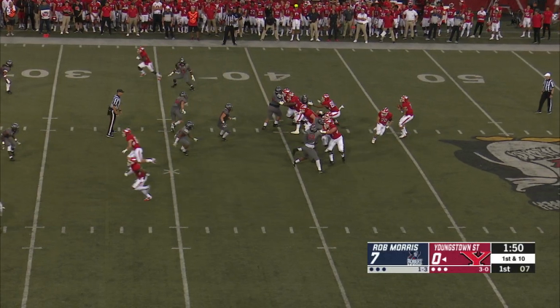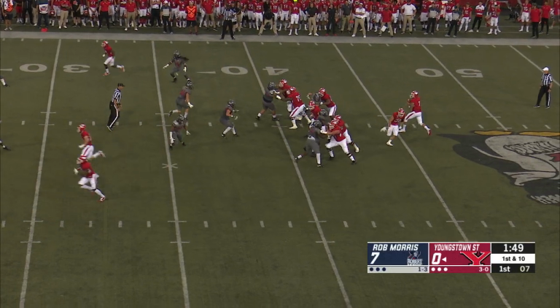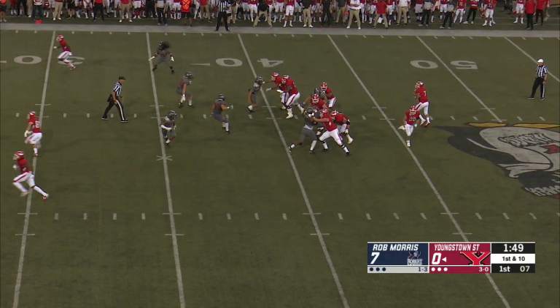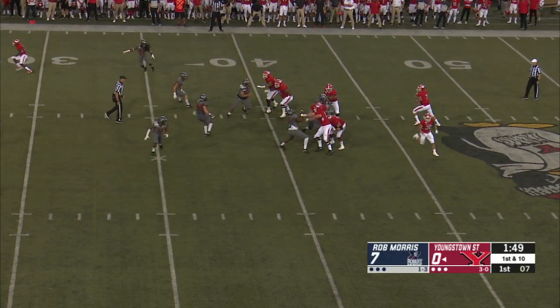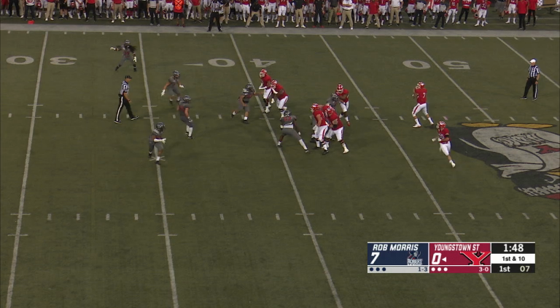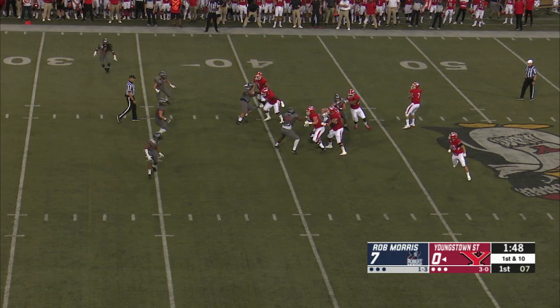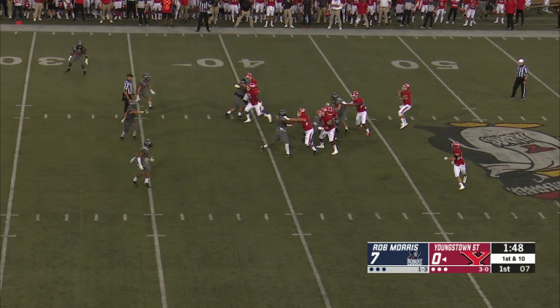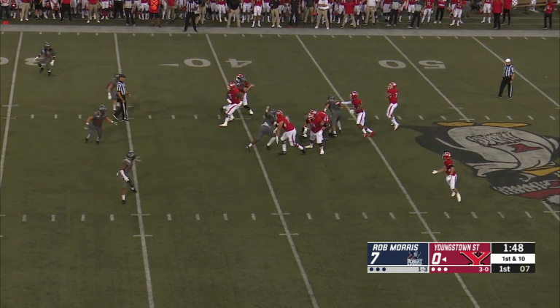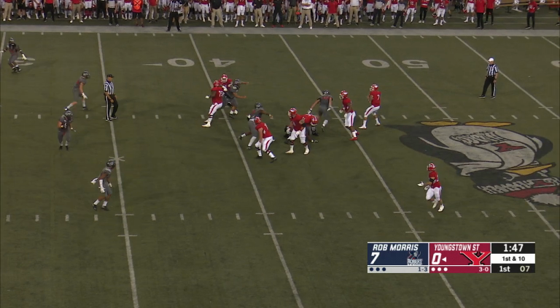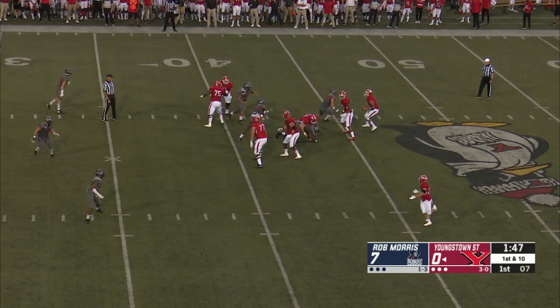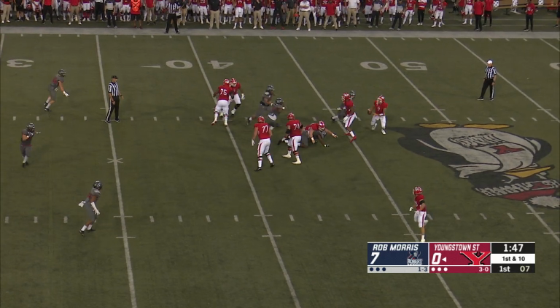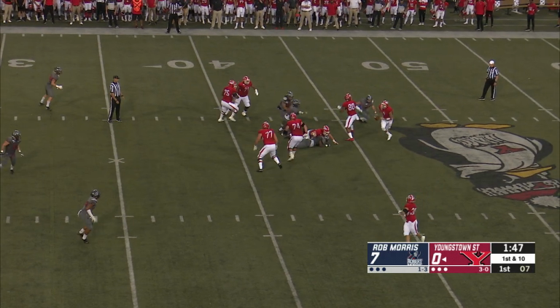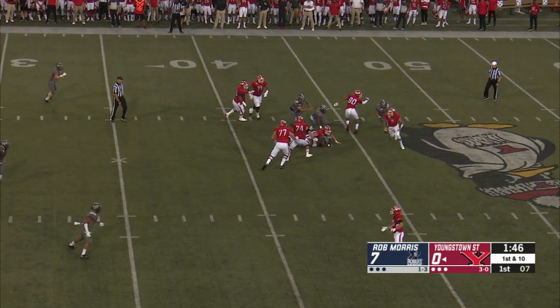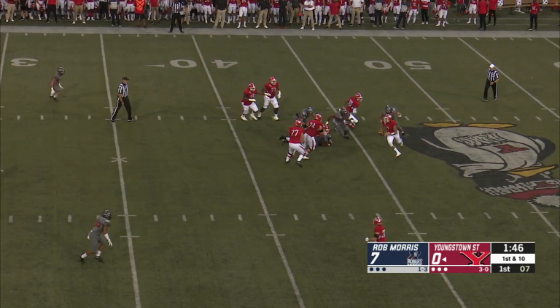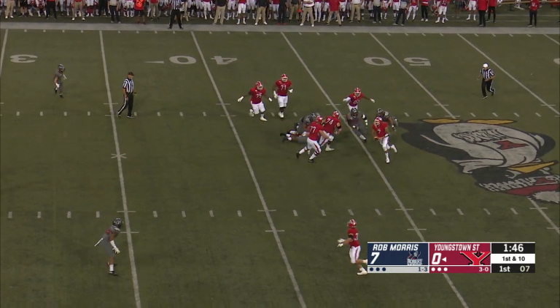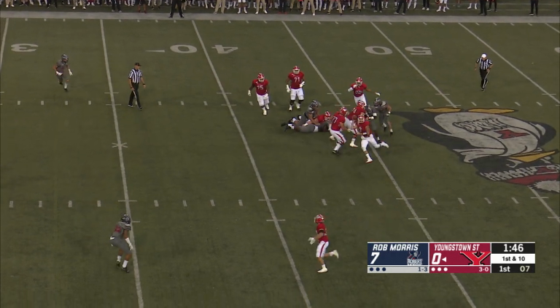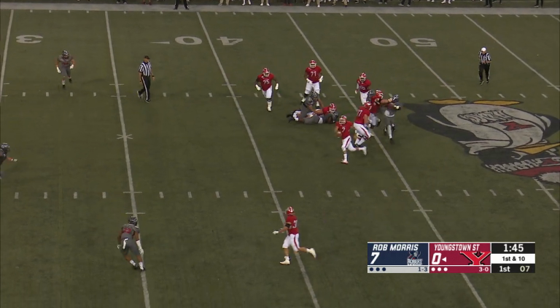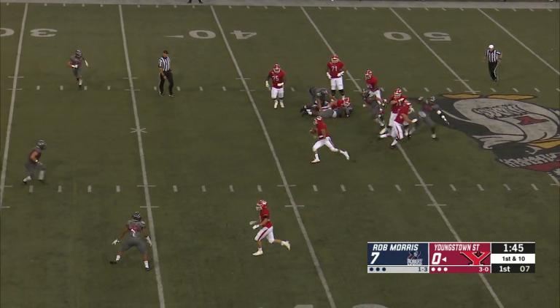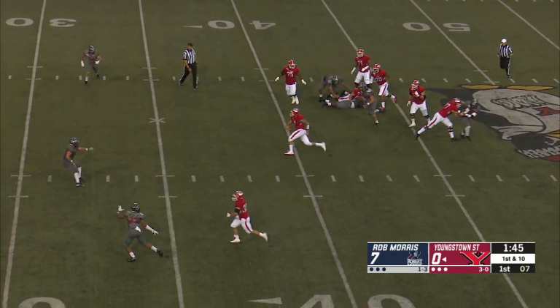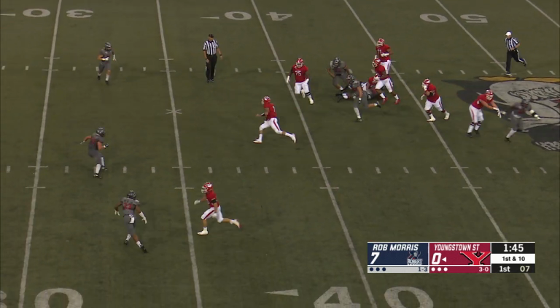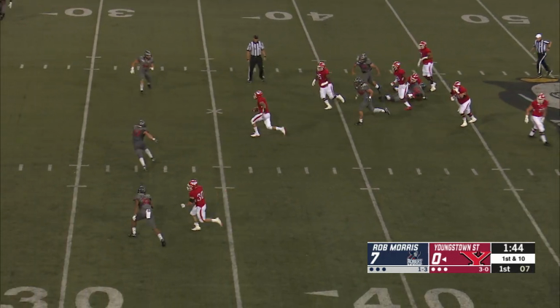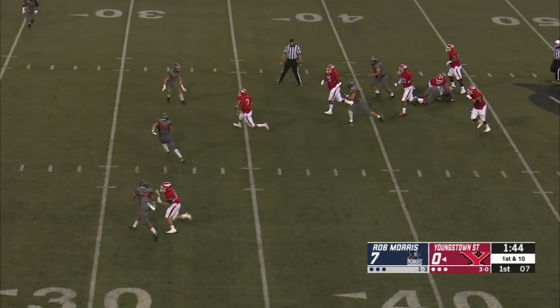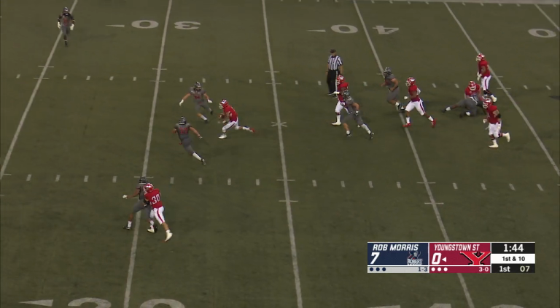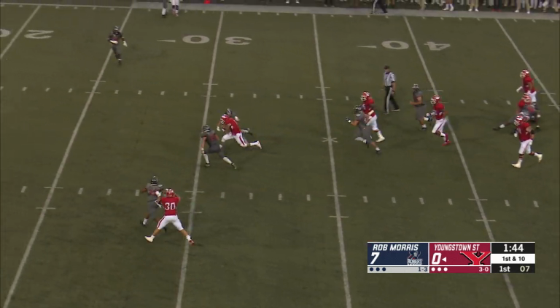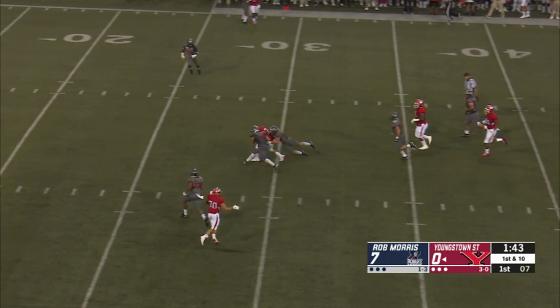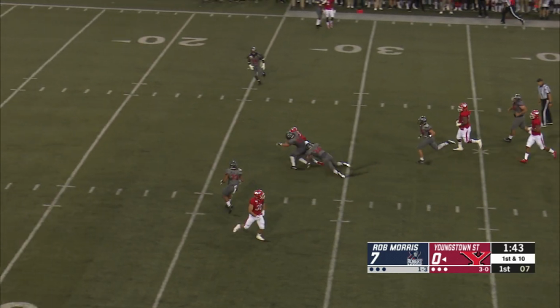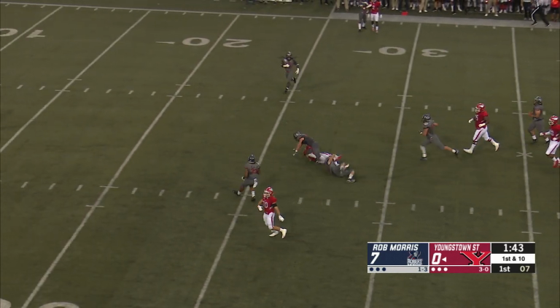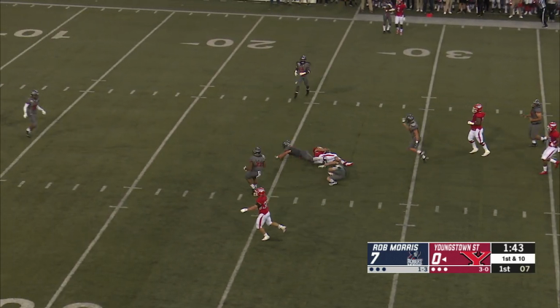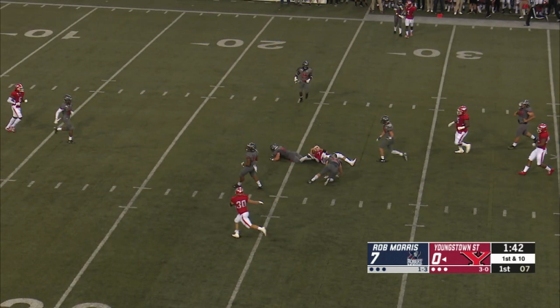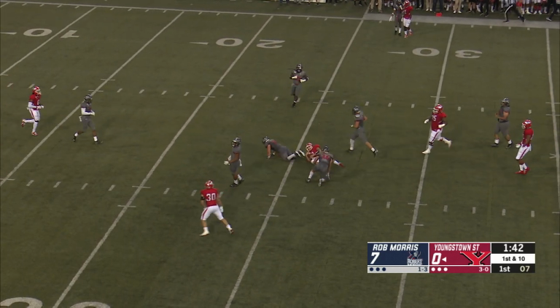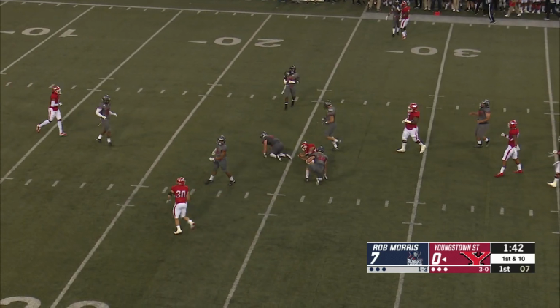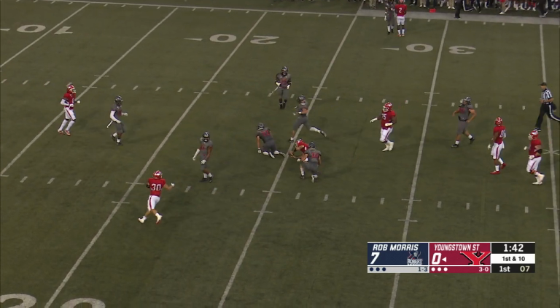Here's a play action to Alessi. Look out, Alessi's wide open. Pump fake and Mays will run it — something he likes to do a lot of is run the football.